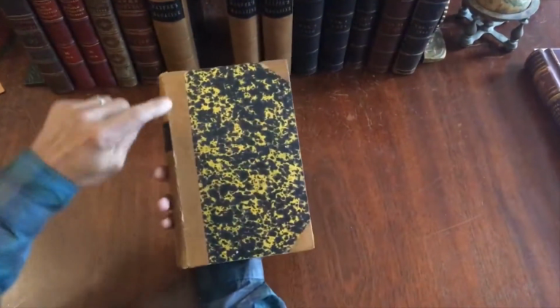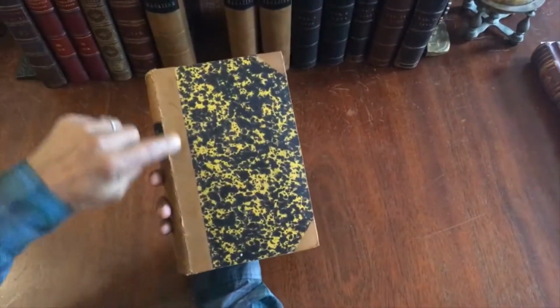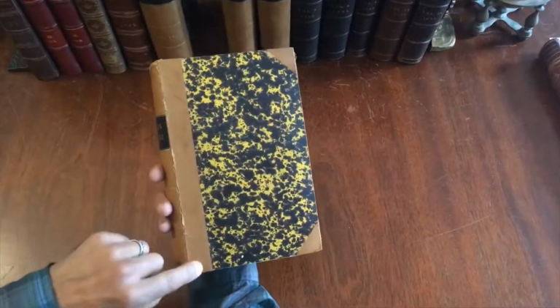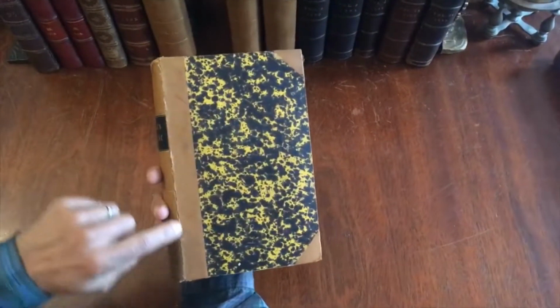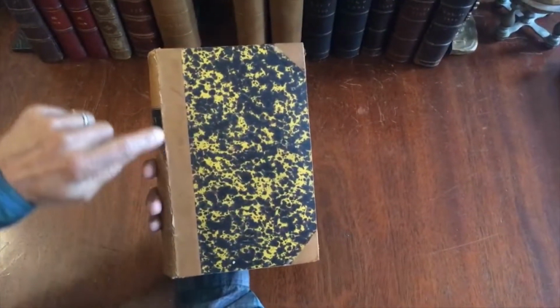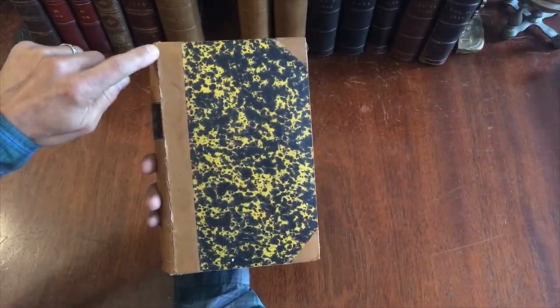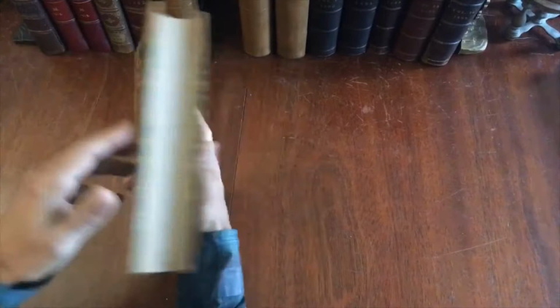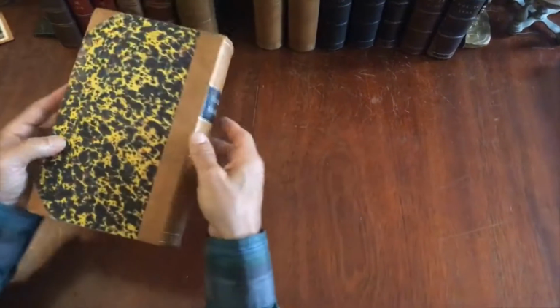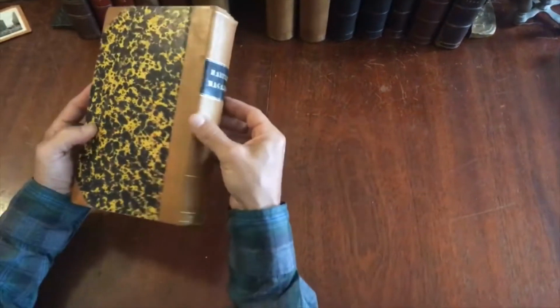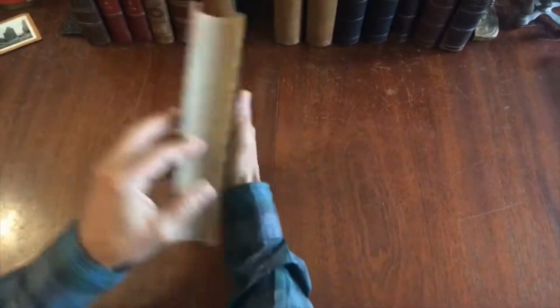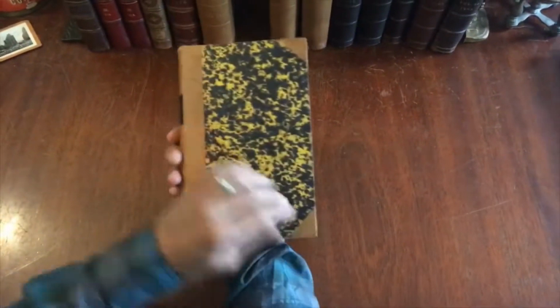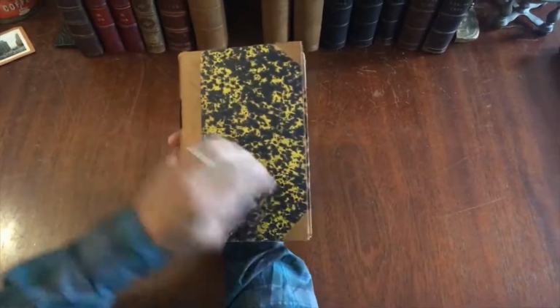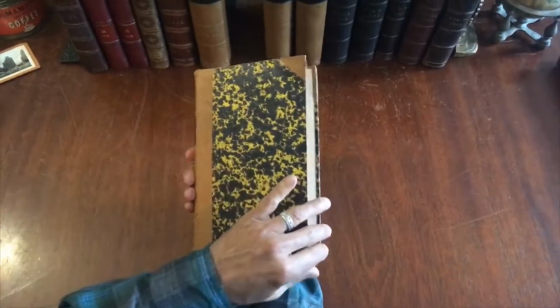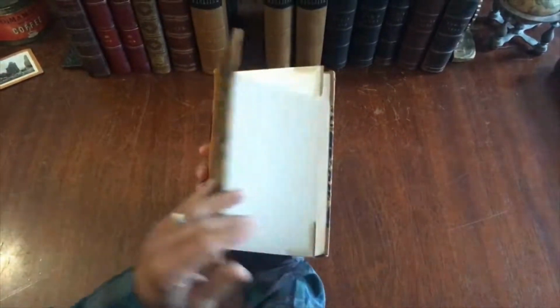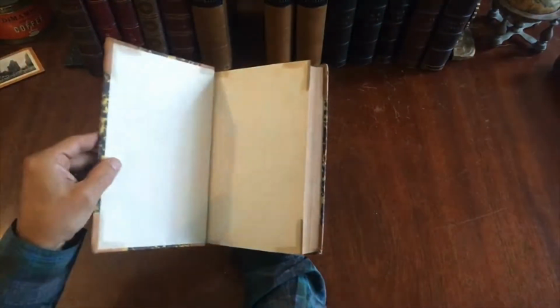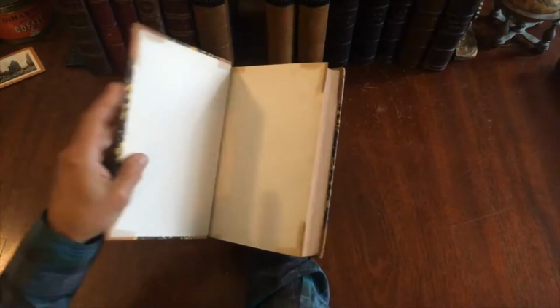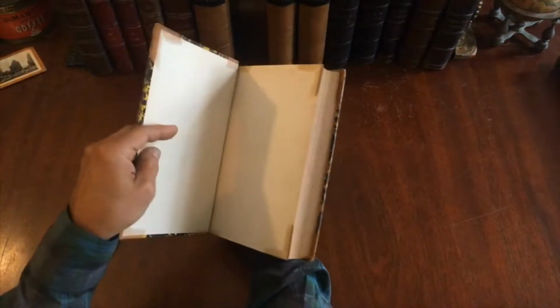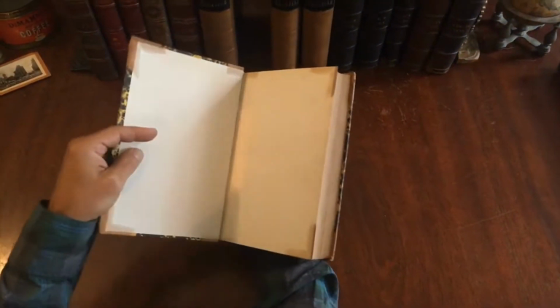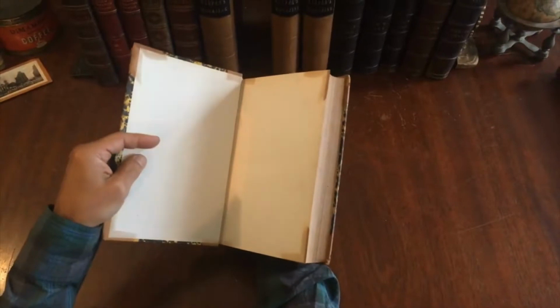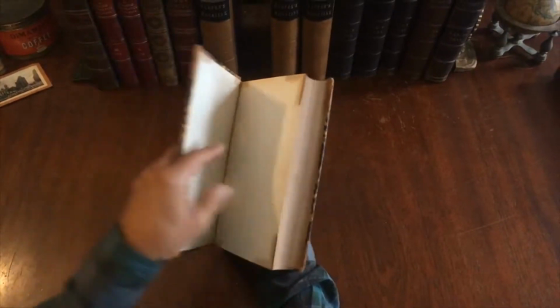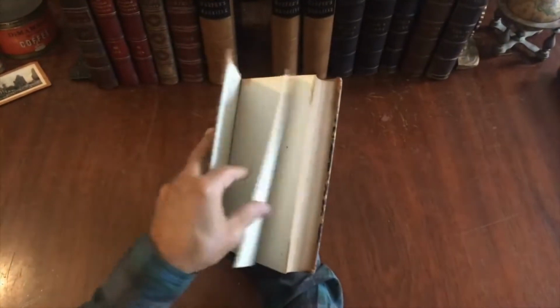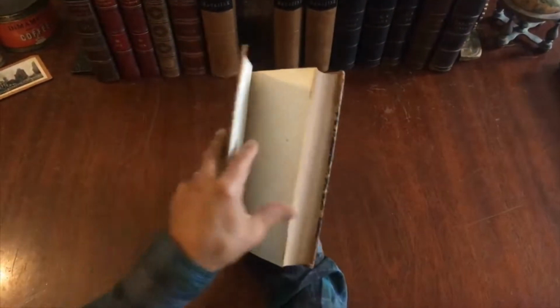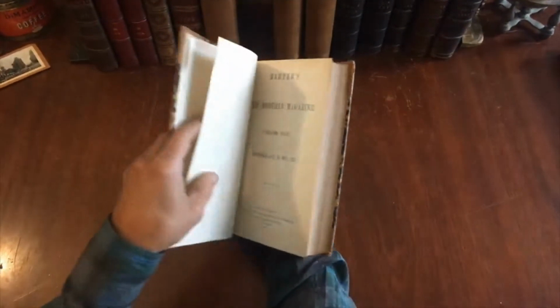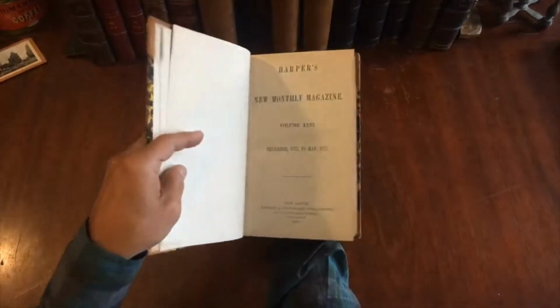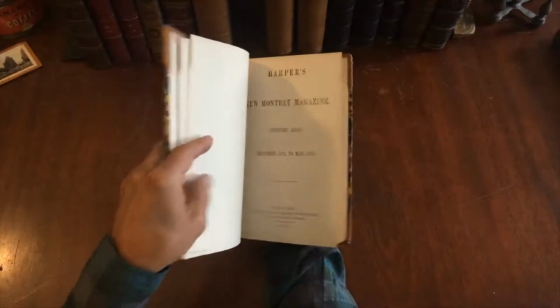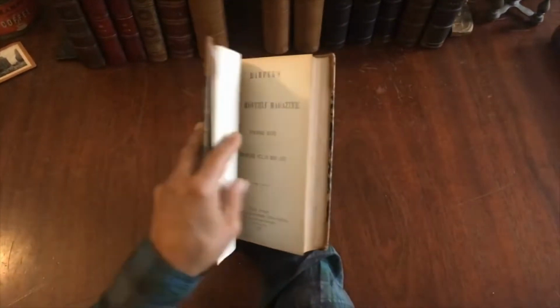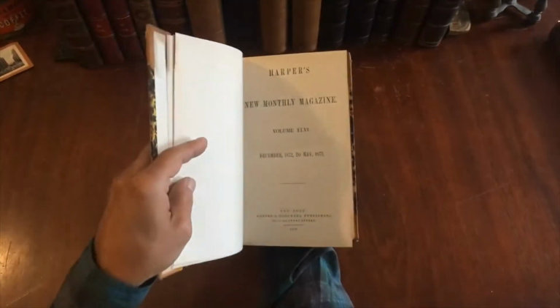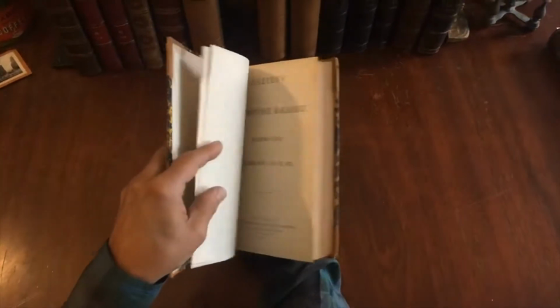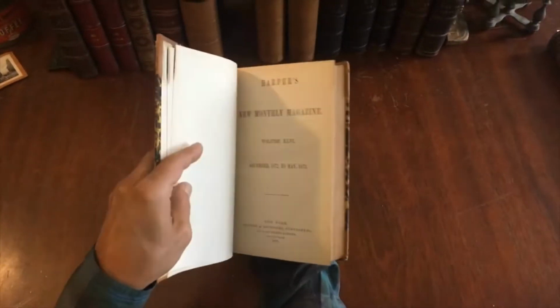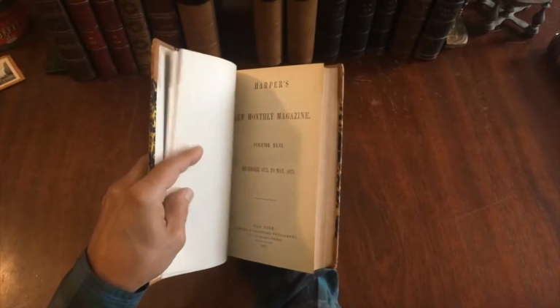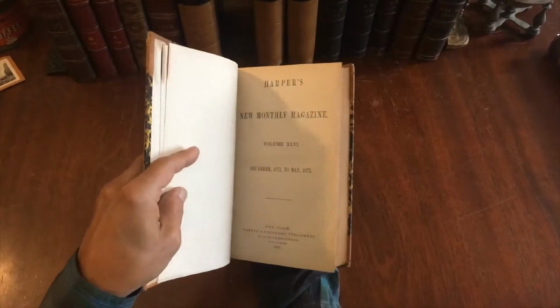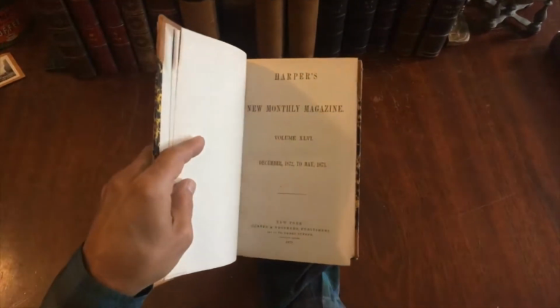This type of calf leather used by the publisher has a tendency to not hold up to time very well, and so this first board — the front board of this volume — has the joint cracked. It's still firmly attached, but it is cracked.